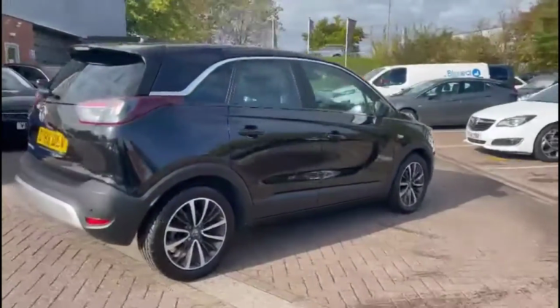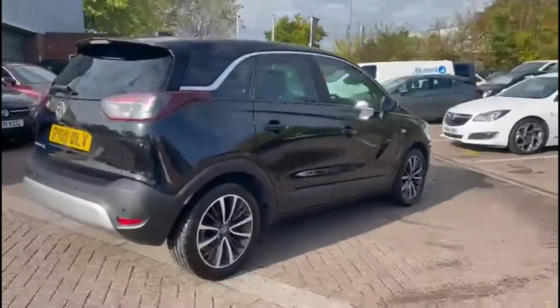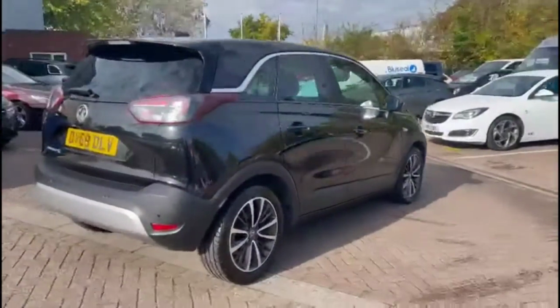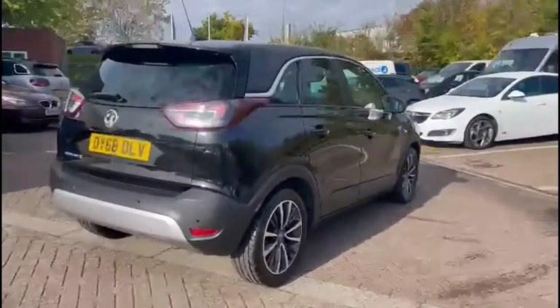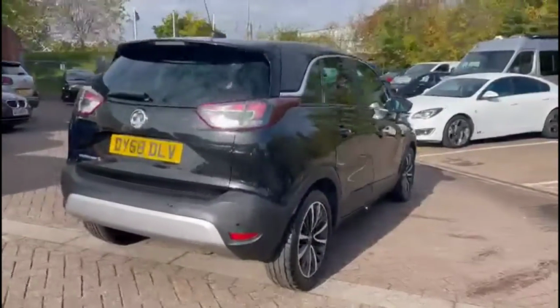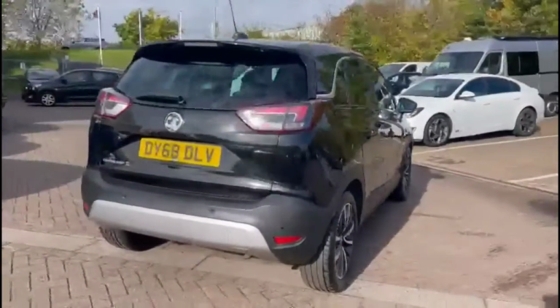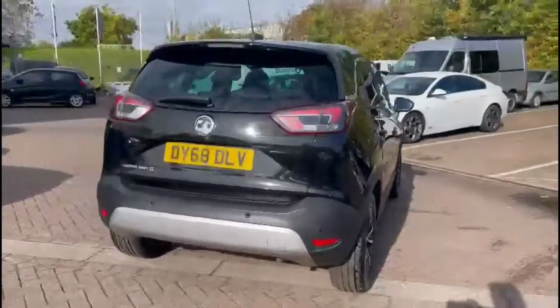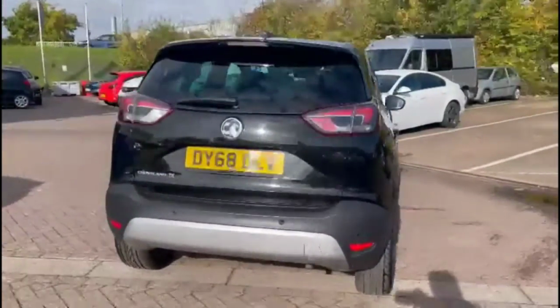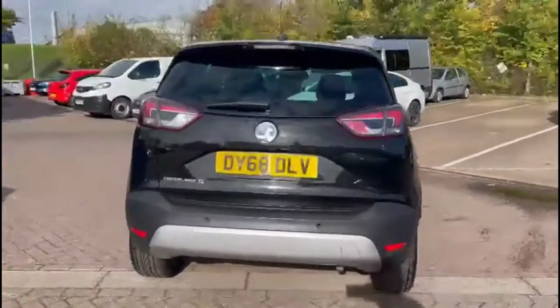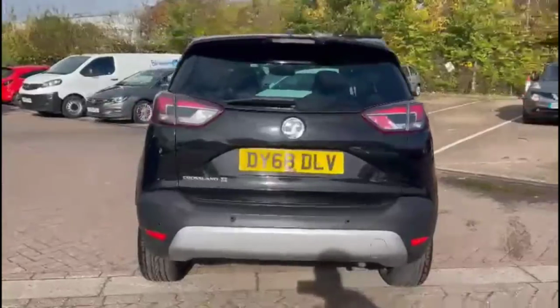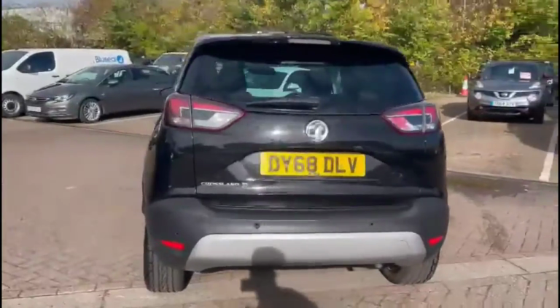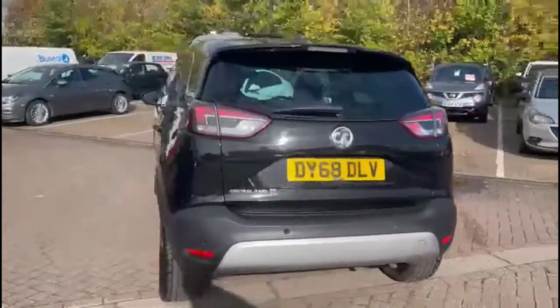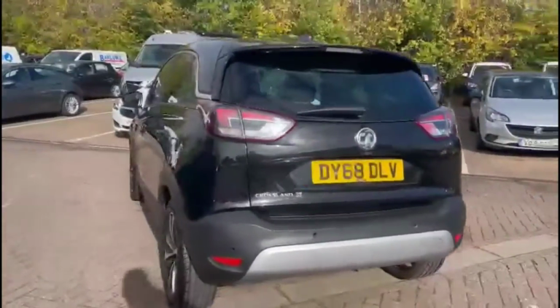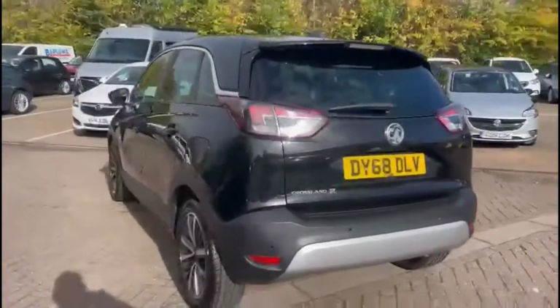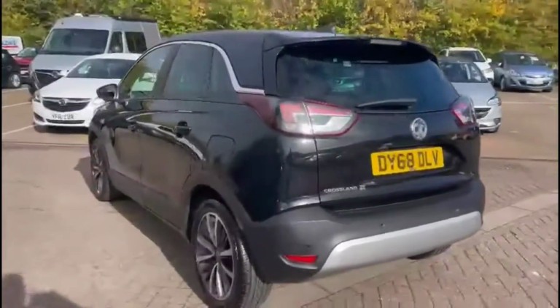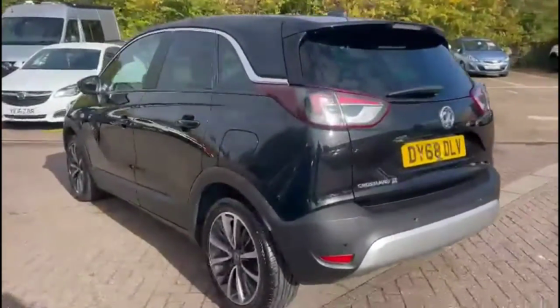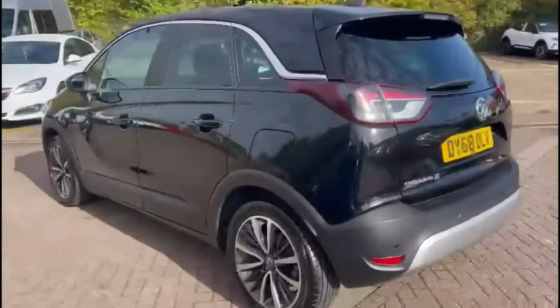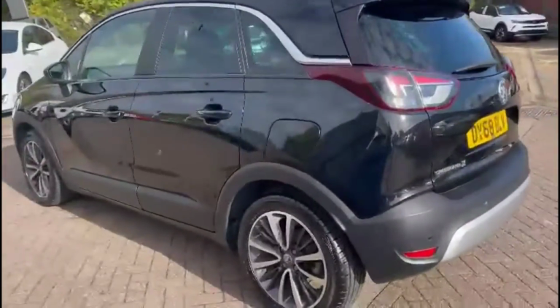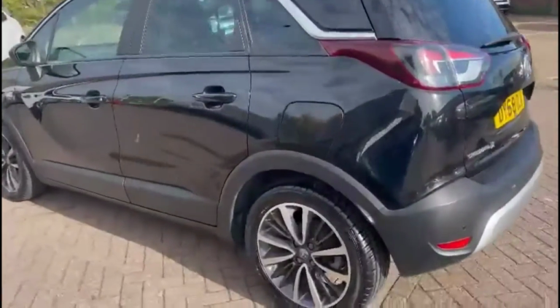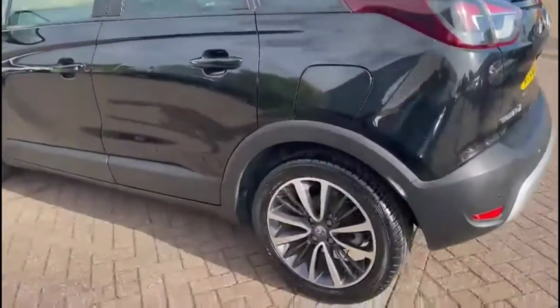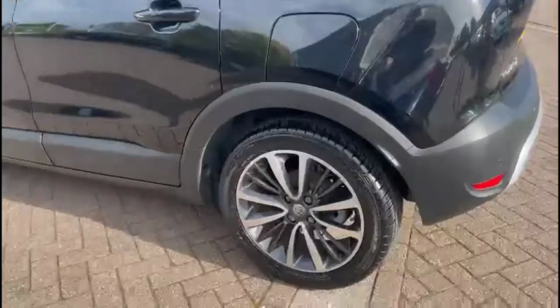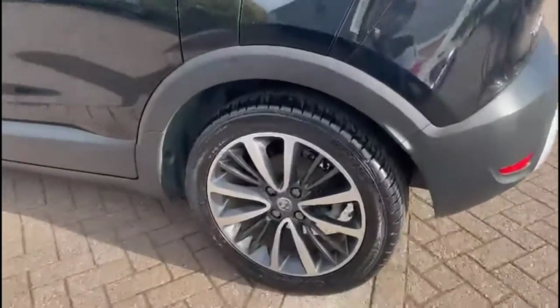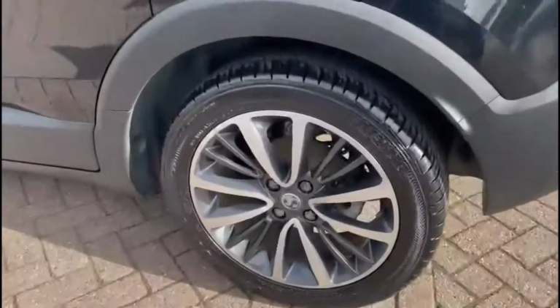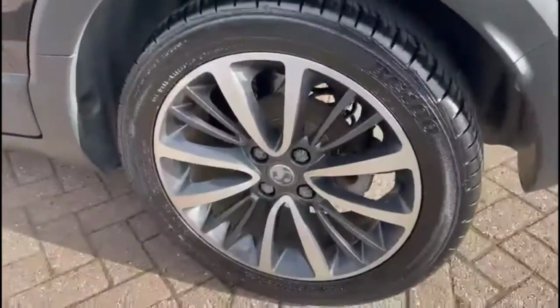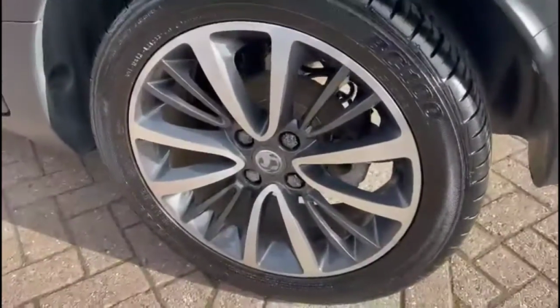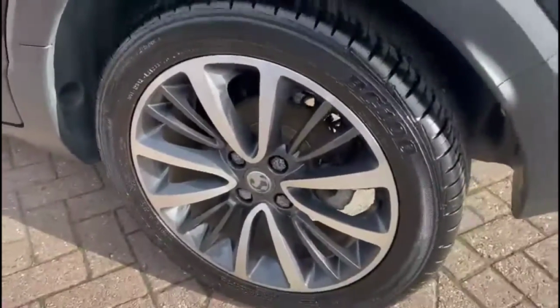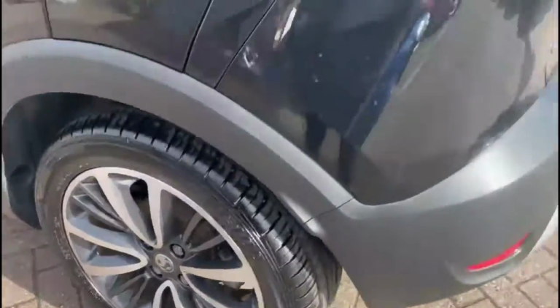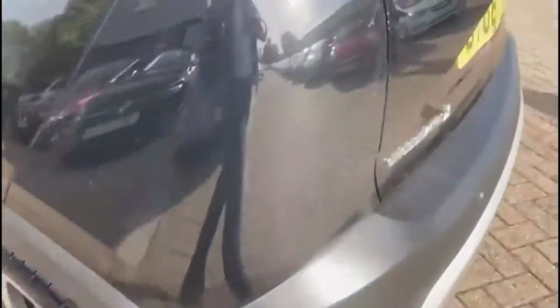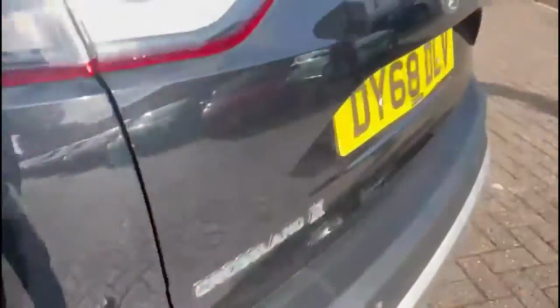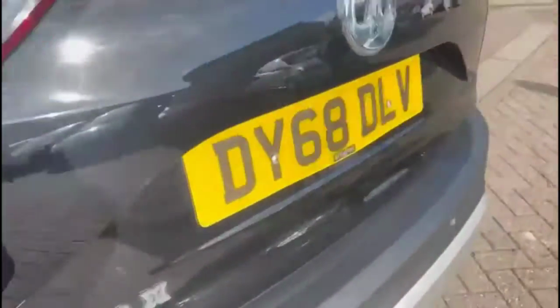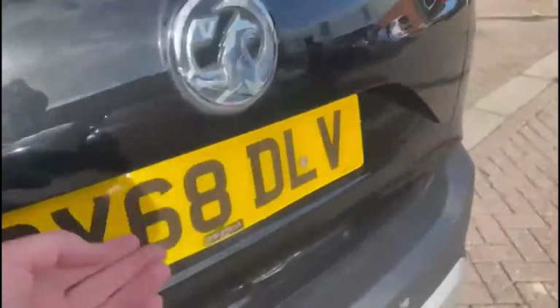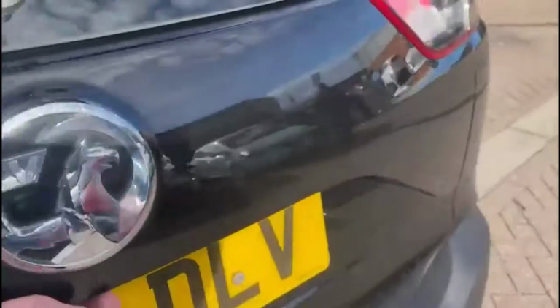It comes with many features including the rear spoiler, integrated LED brake lights and rear fog lights, colour-coded door handles and mirrors, stylish 17-inch bi-colour alloy wheels, and rear parking sensors.